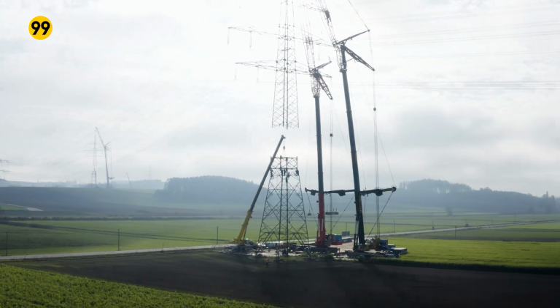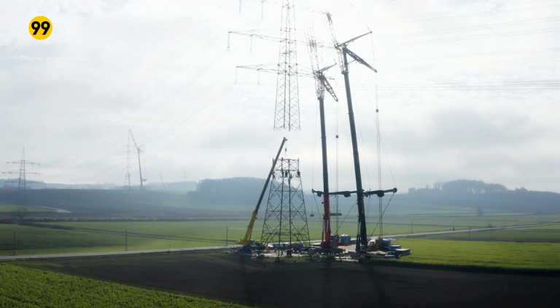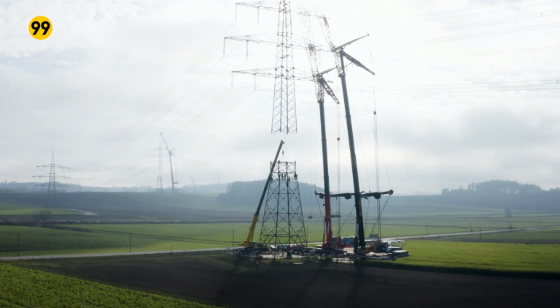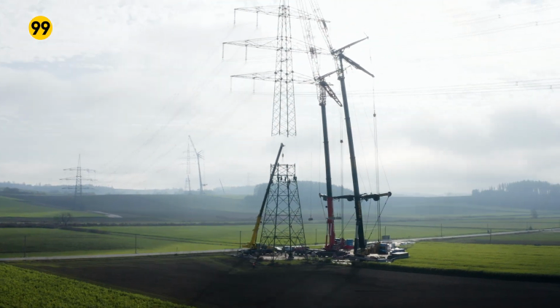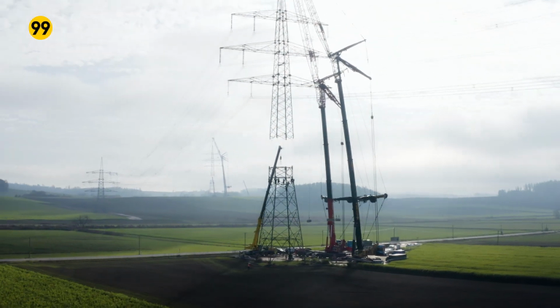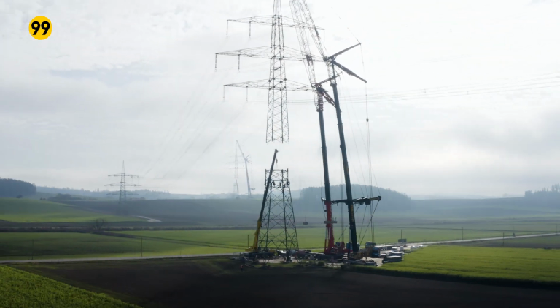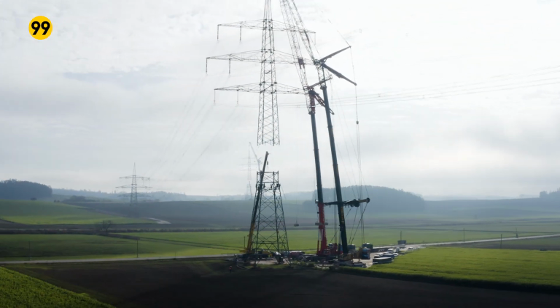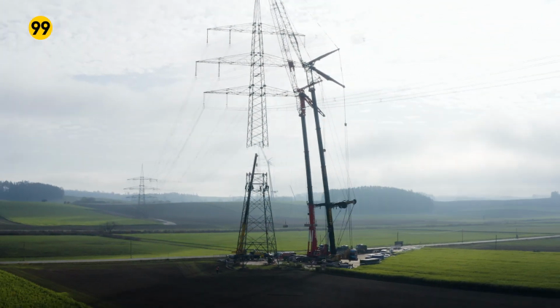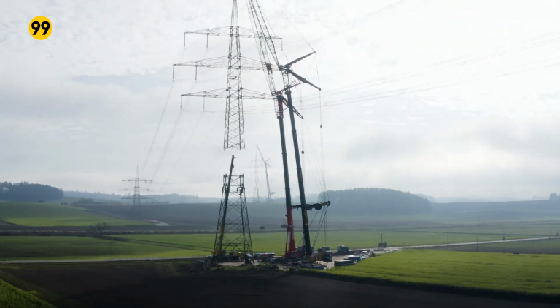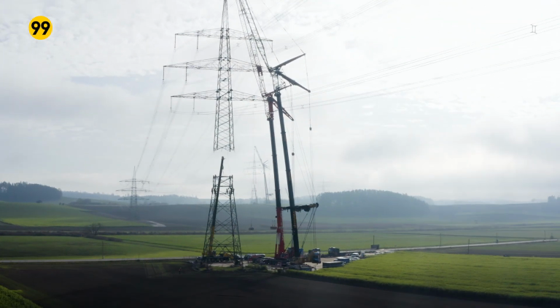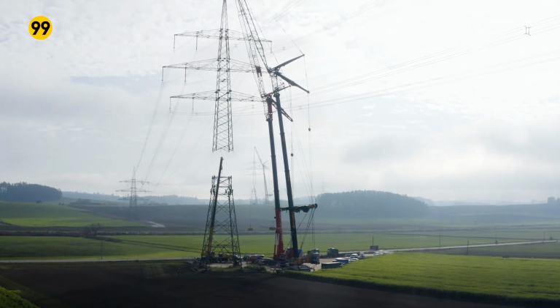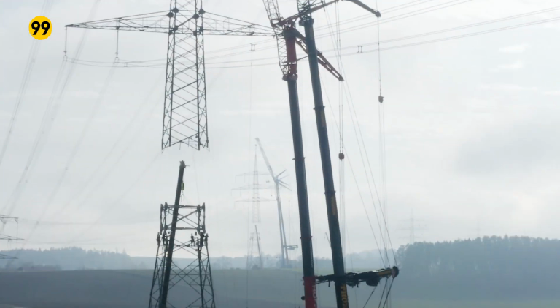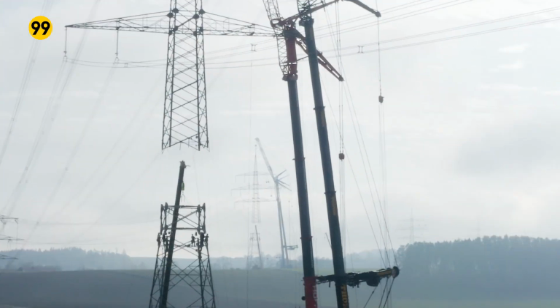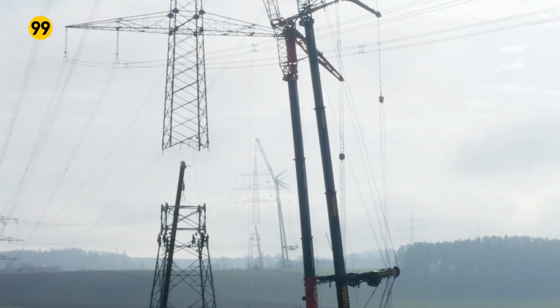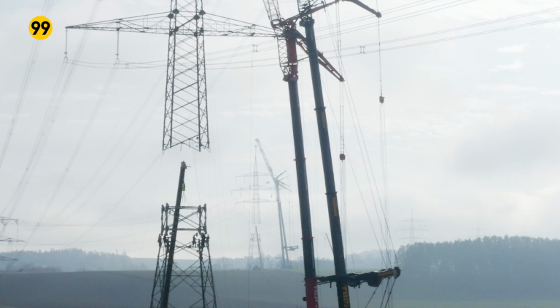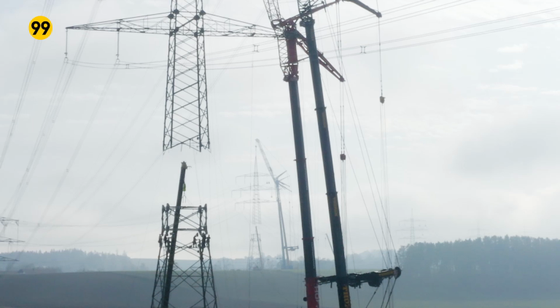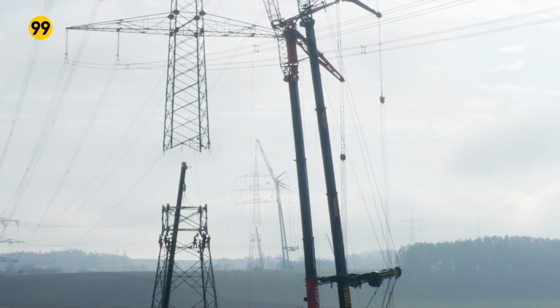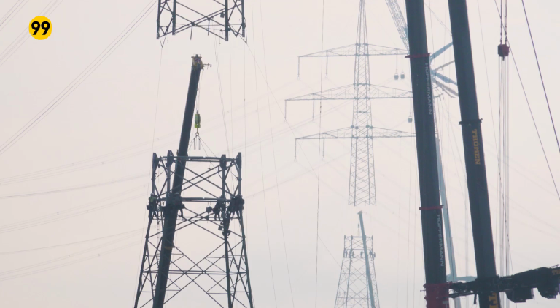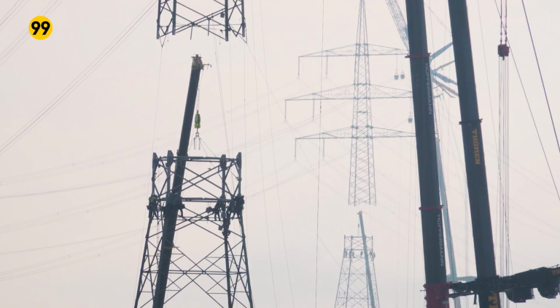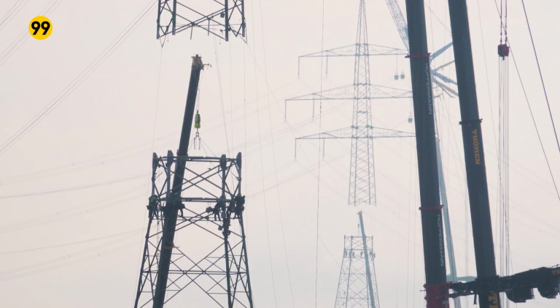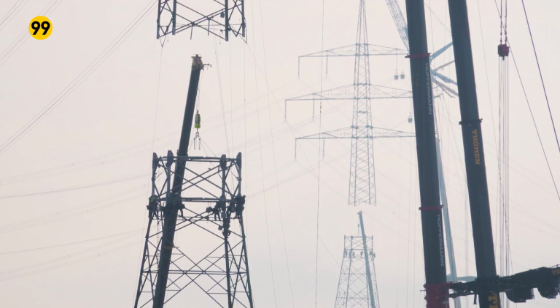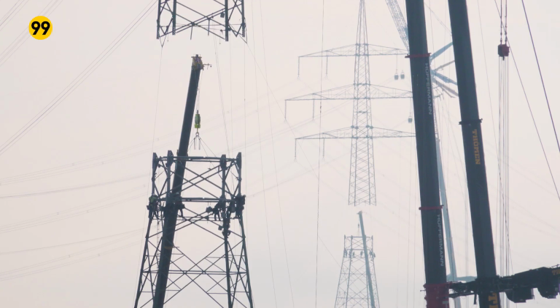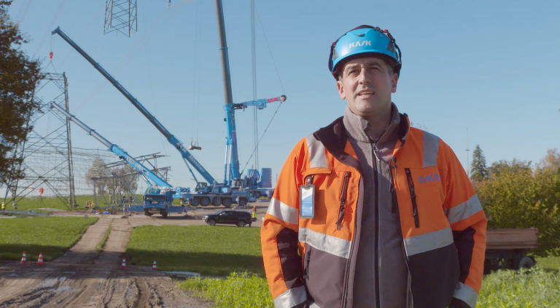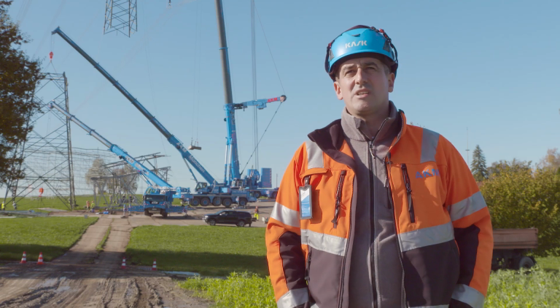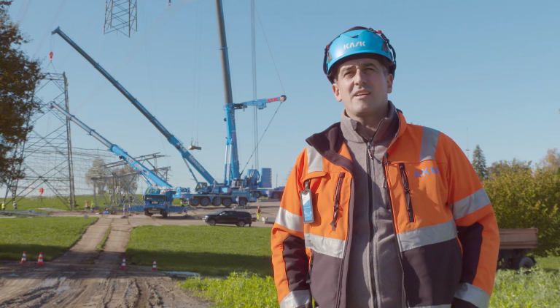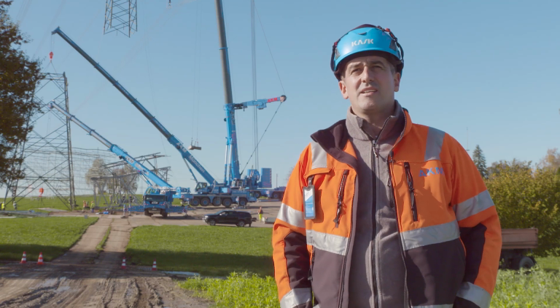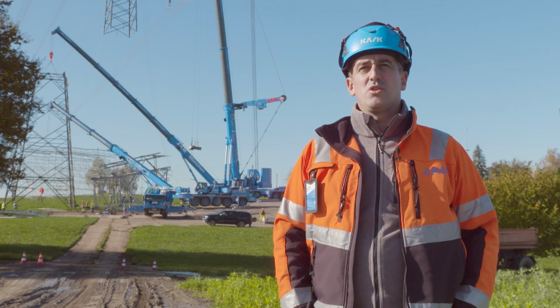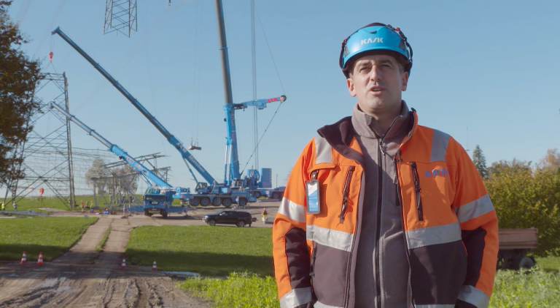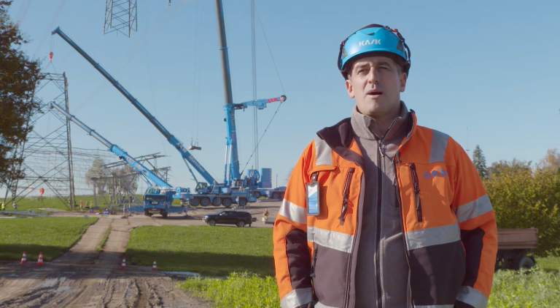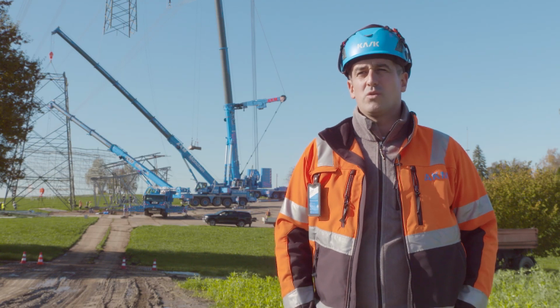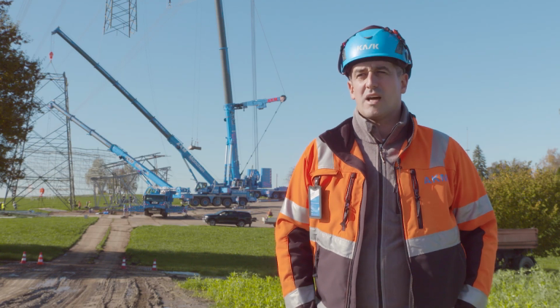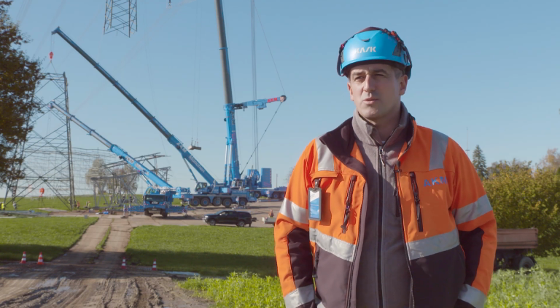Right here we've got some extreme terrain. As you can see, there's a field with hills, inclines, and of course now with all the rain and the time of year, everything's covered in mud and slippery too.